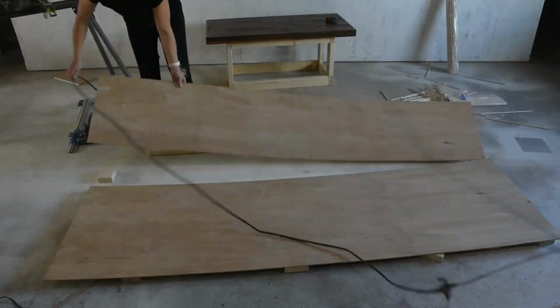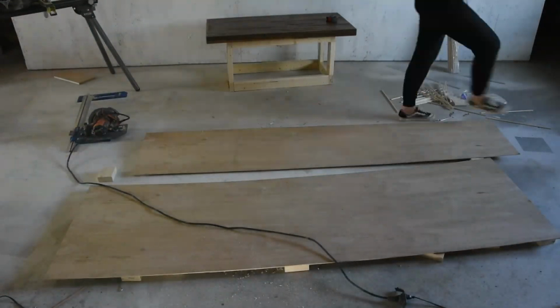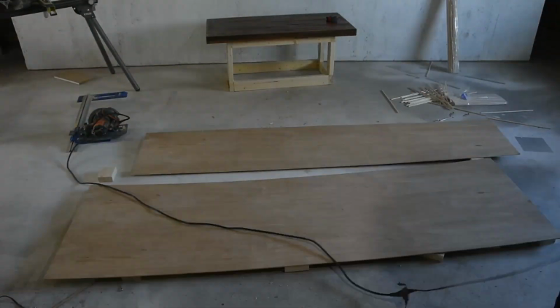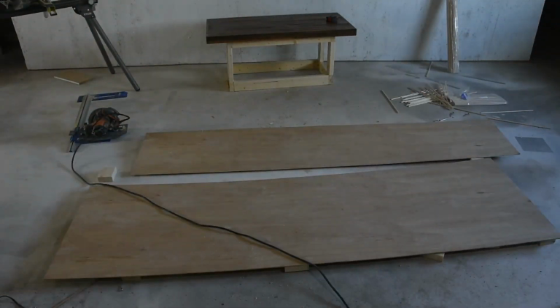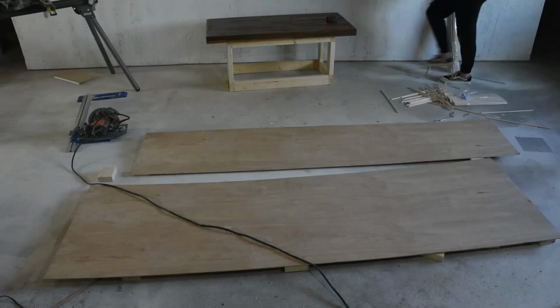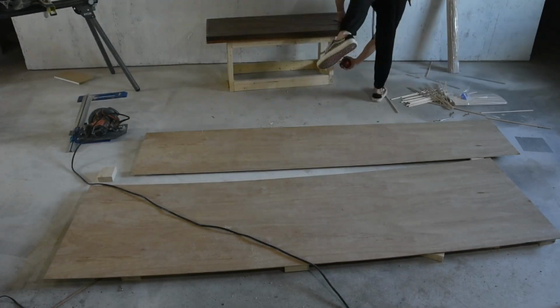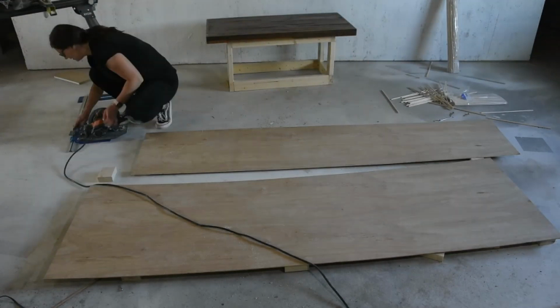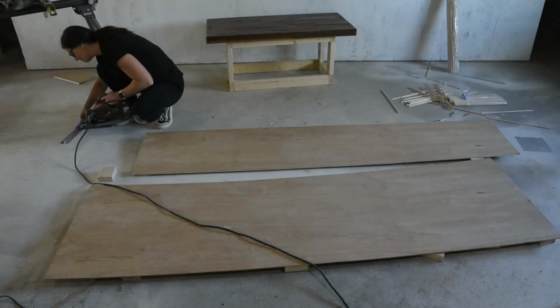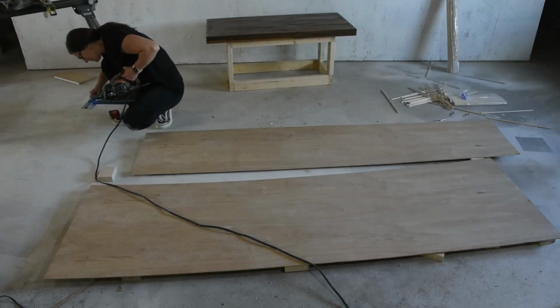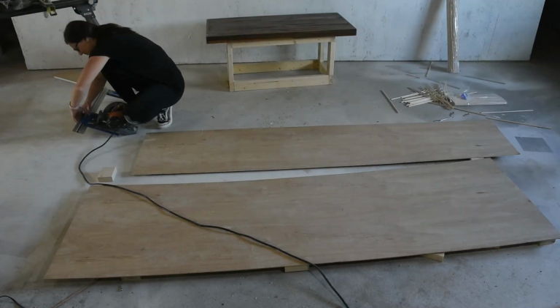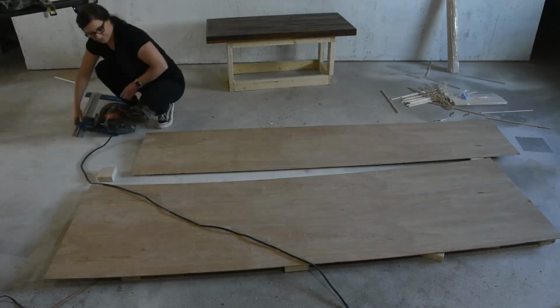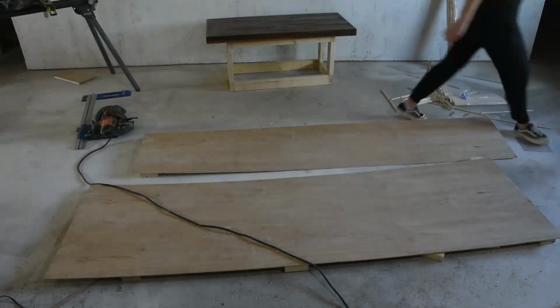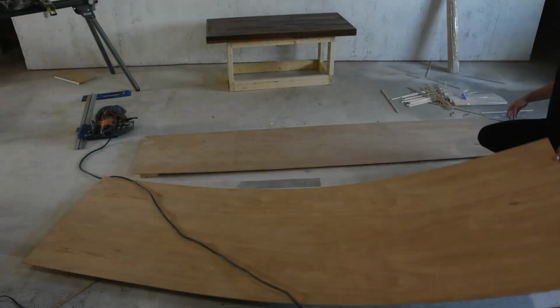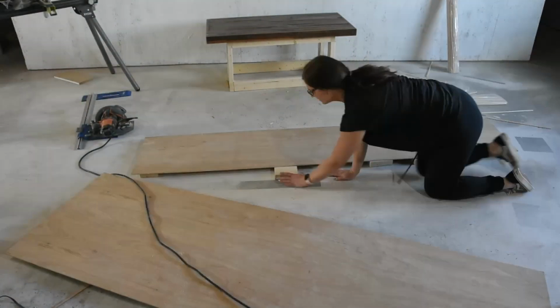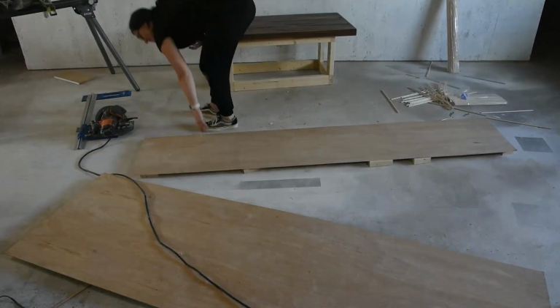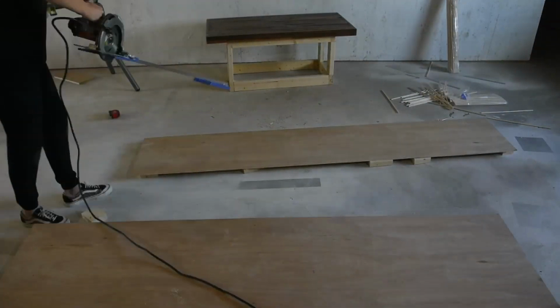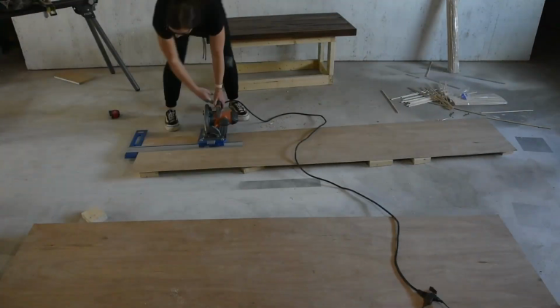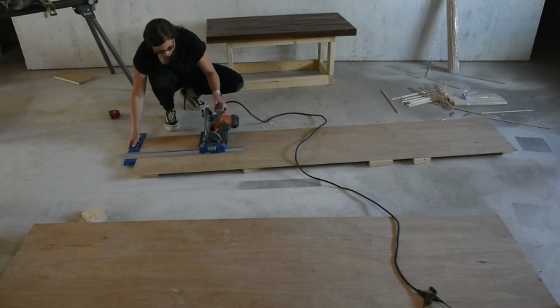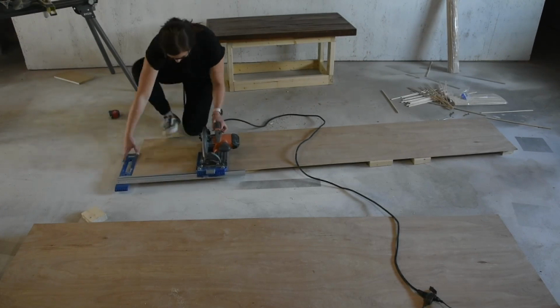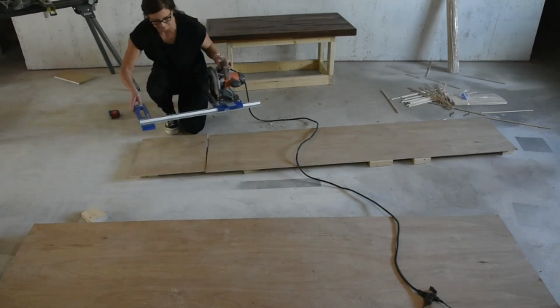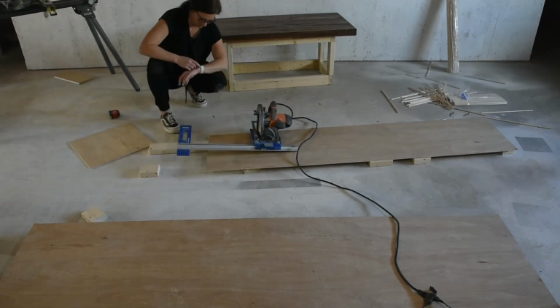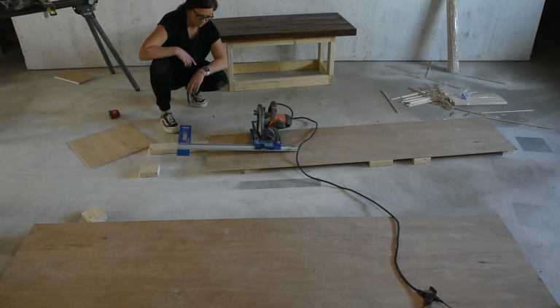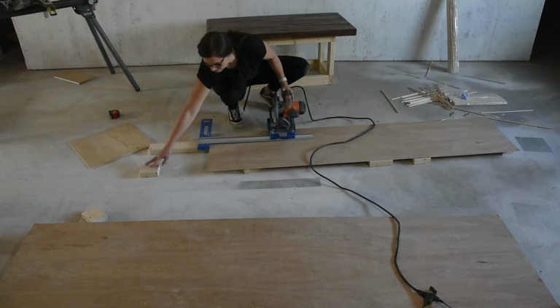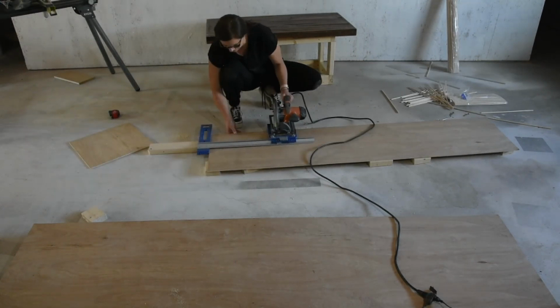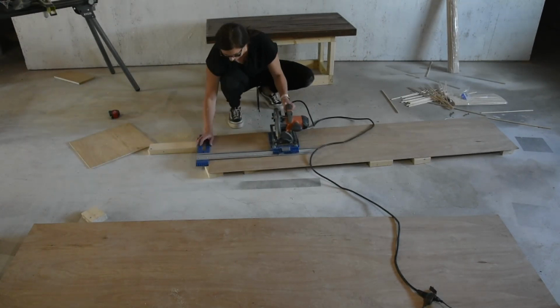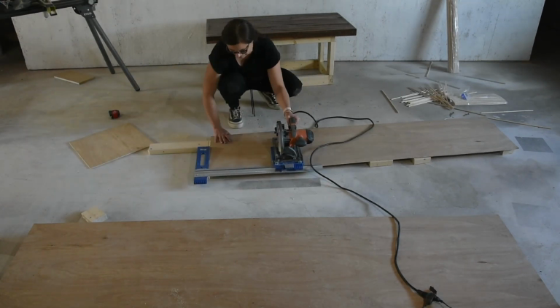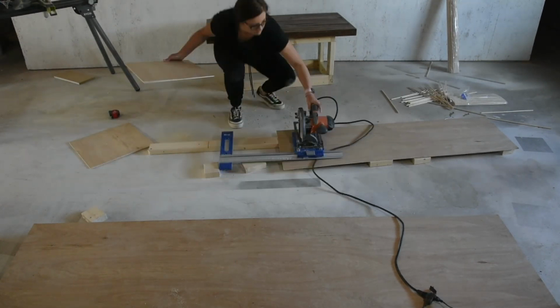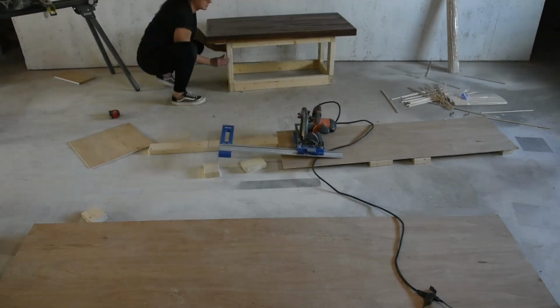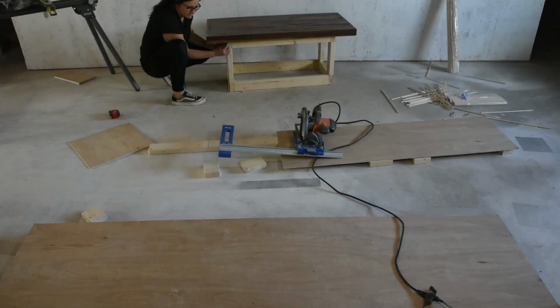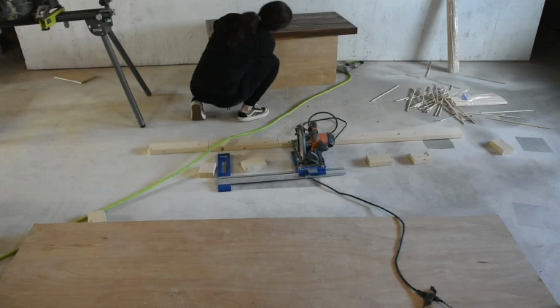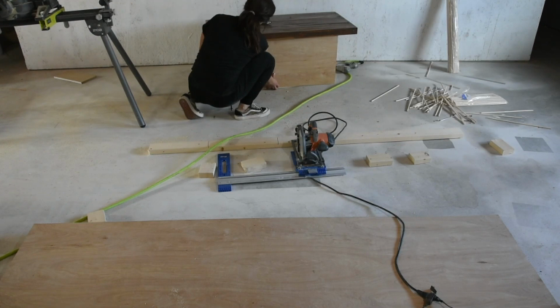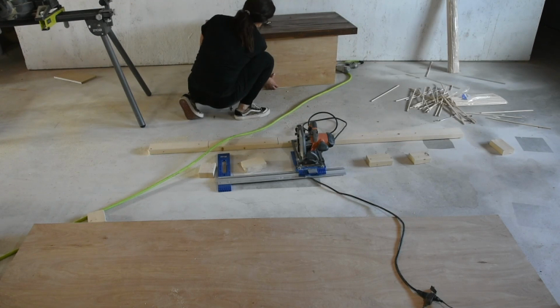Next I pulled out my circular saw and Kreg jig to rip down this quarter-inch thick plywood. Then I placed it around the frame — this will make it much easier to attach the dowels.